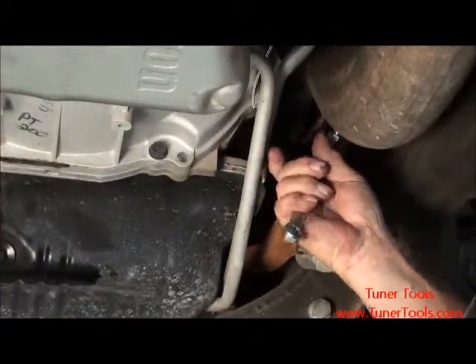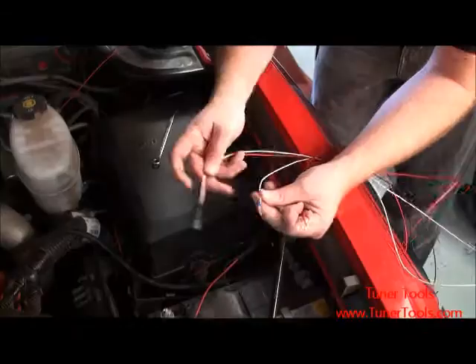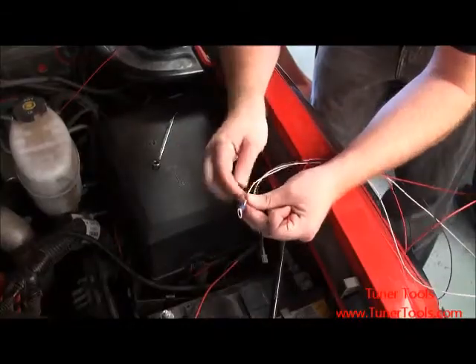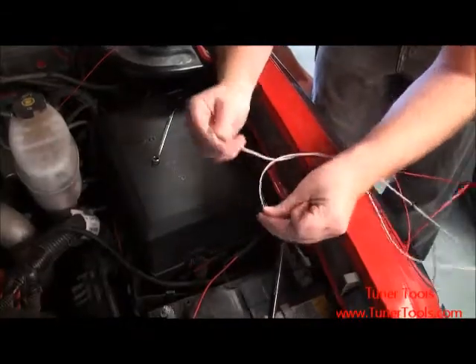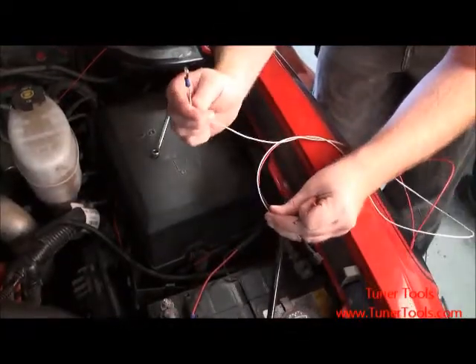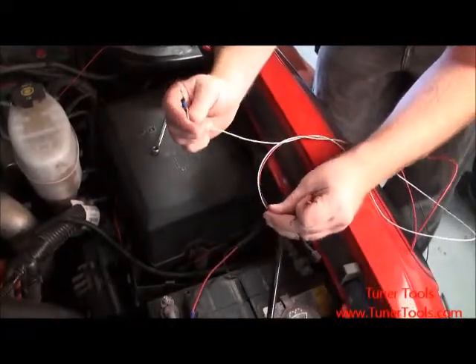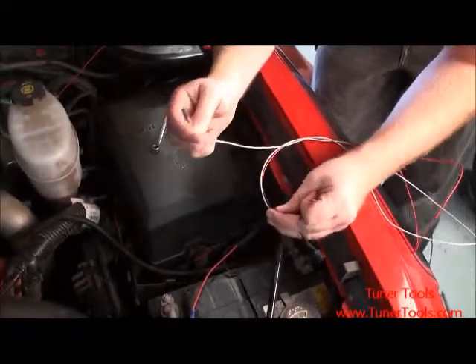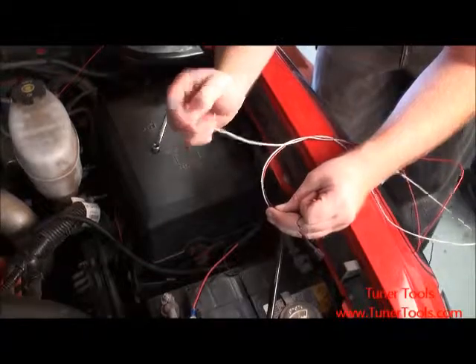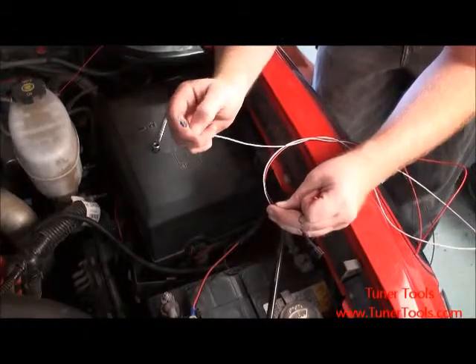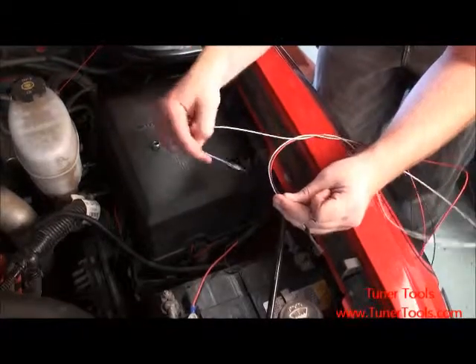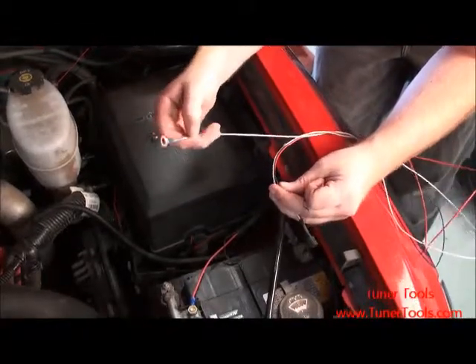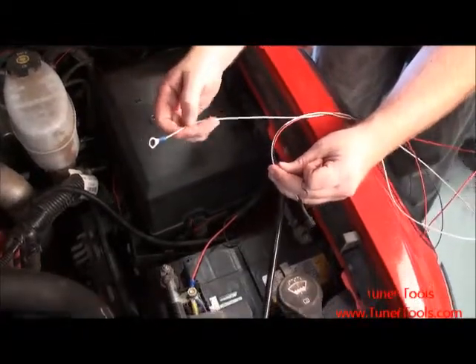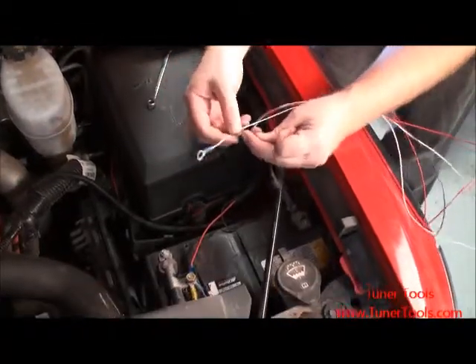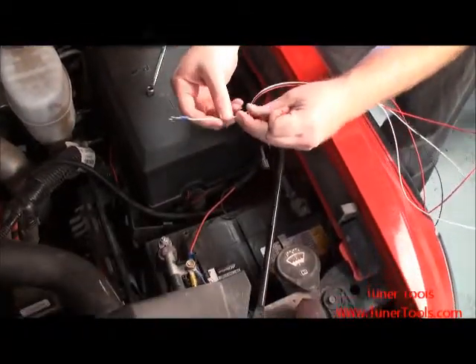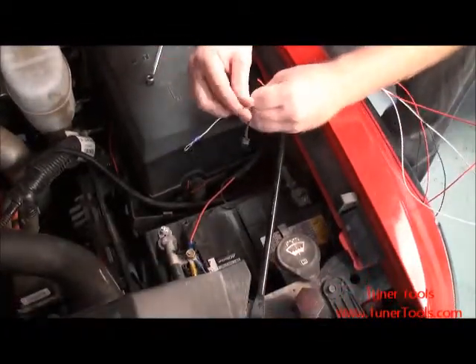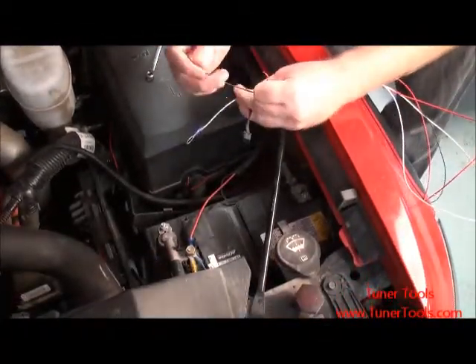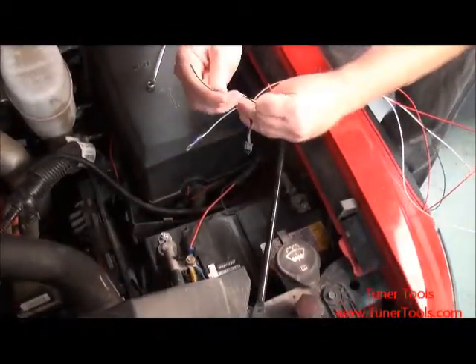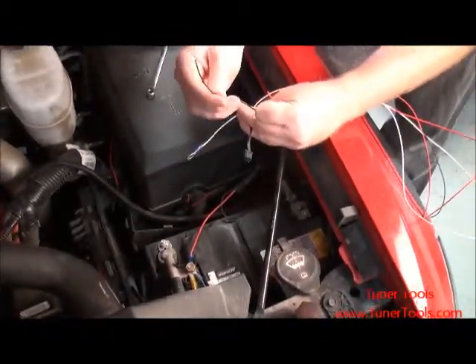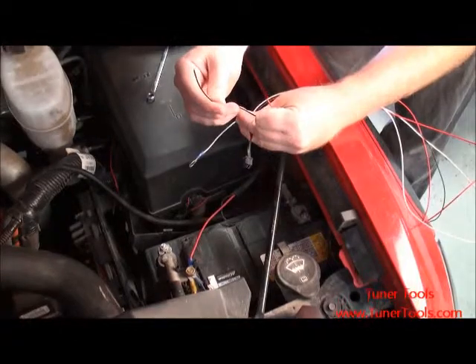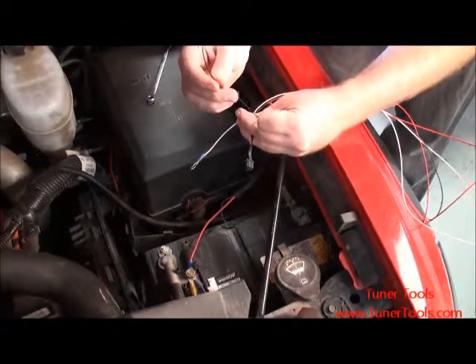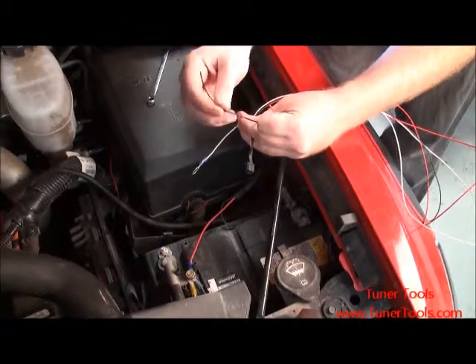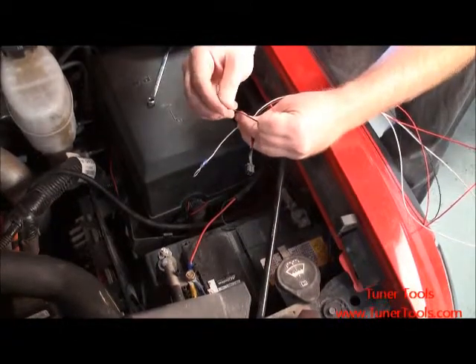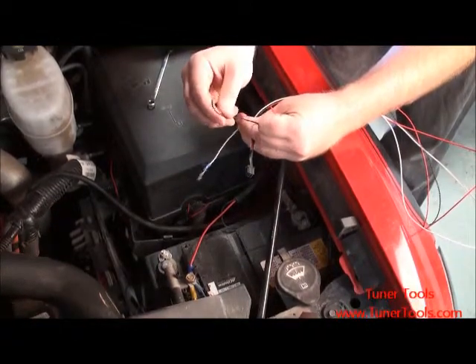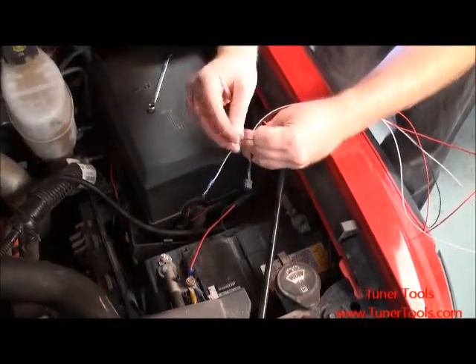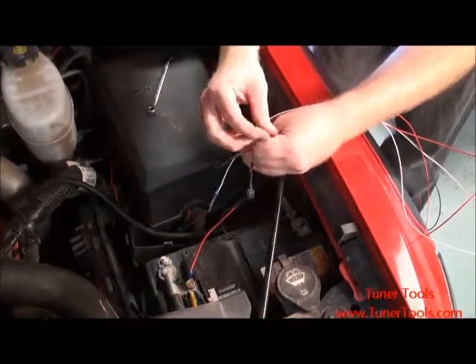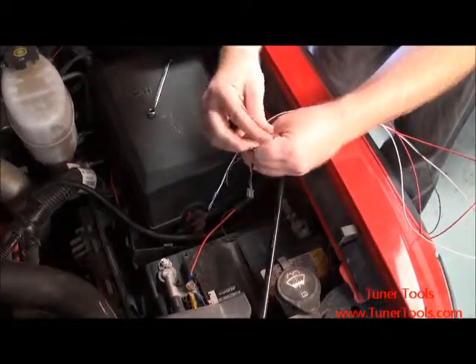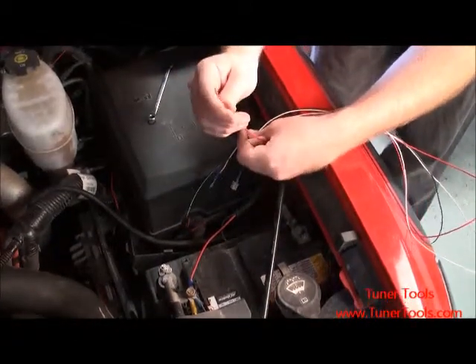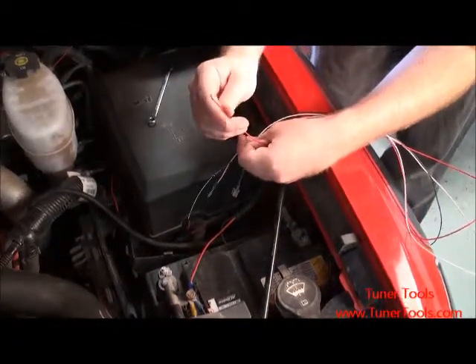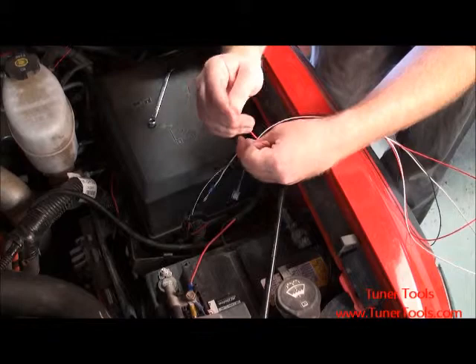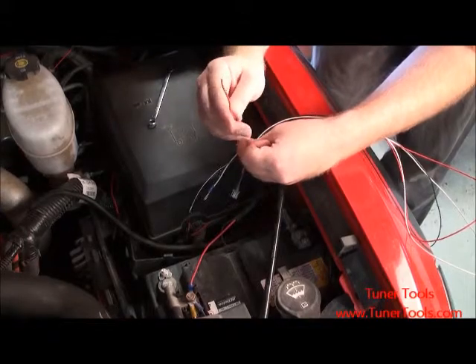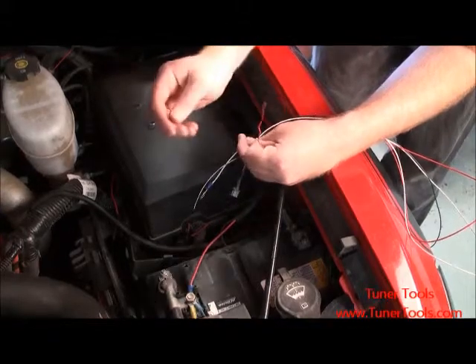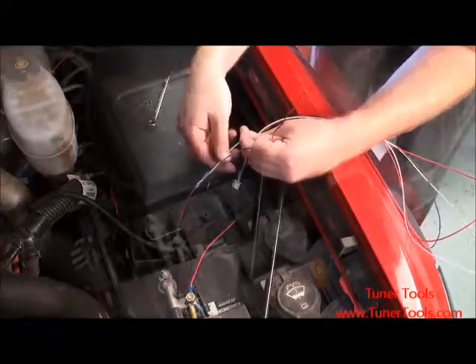To begin, retrieve the power wire harness. Notice that there are three wires. The white wire will be connected to the battery ground, the black wire will be grounded to the chassis, and the red wire will be connected to a key-on power source in the vehicle fuse box.